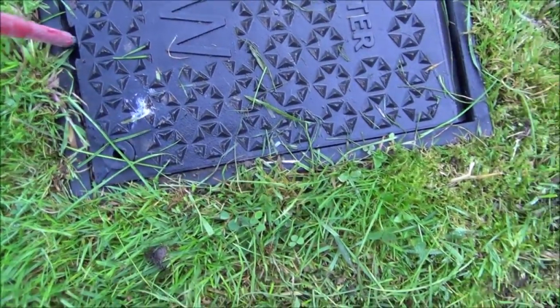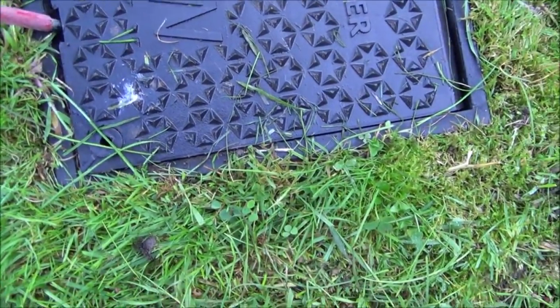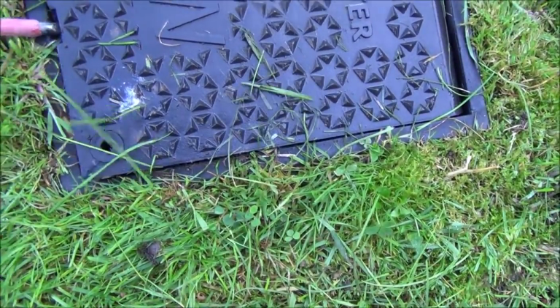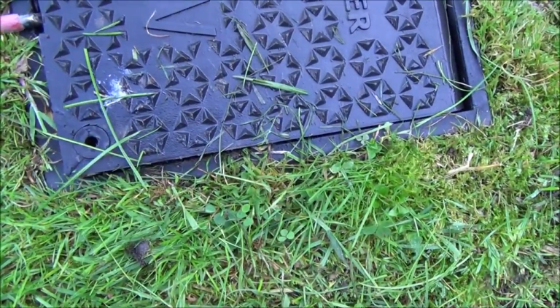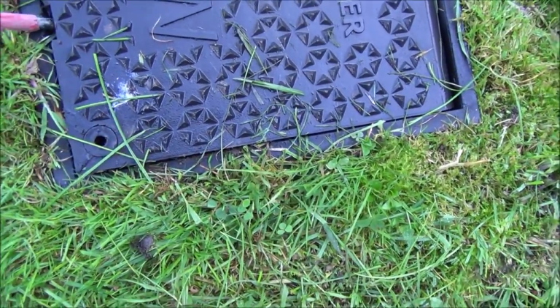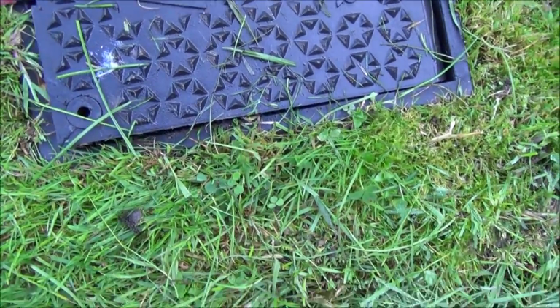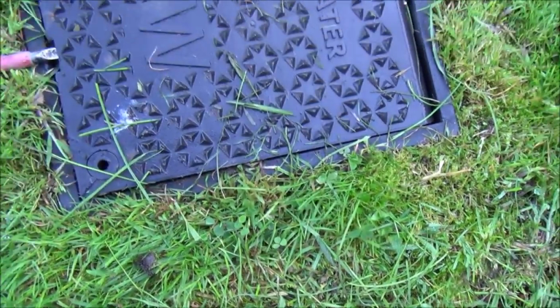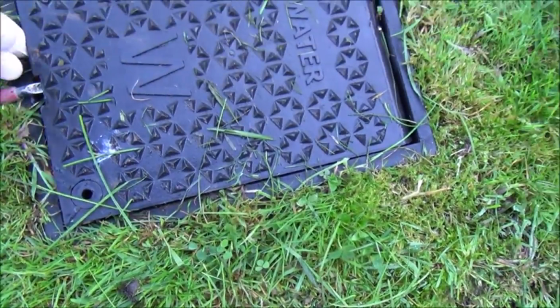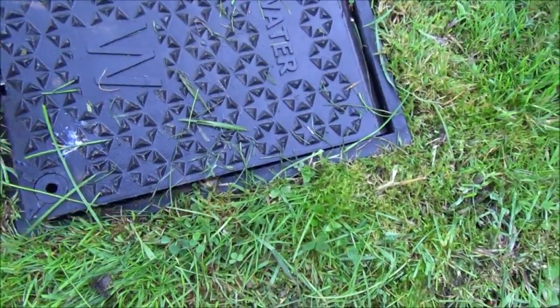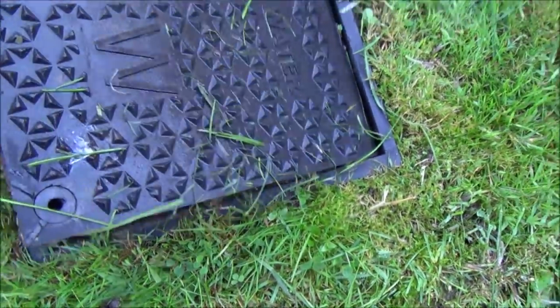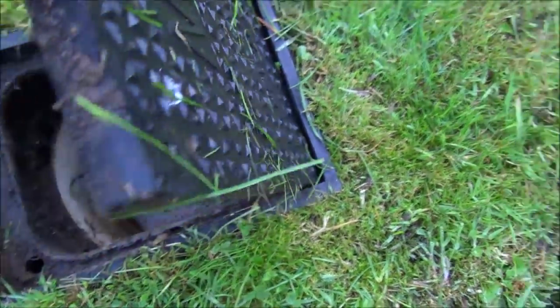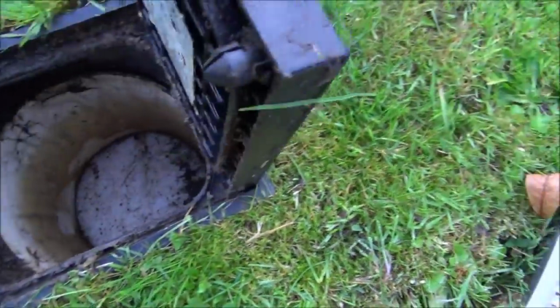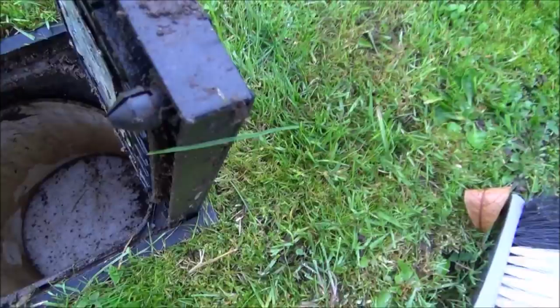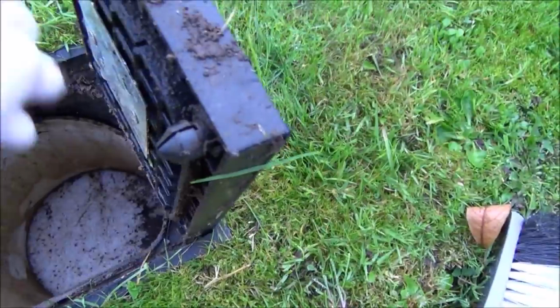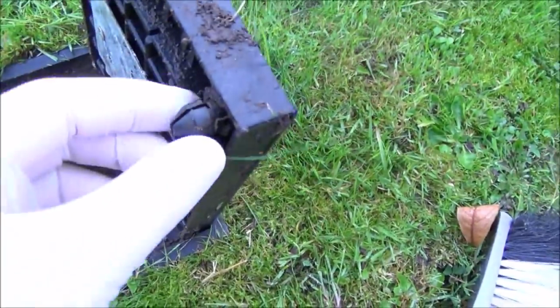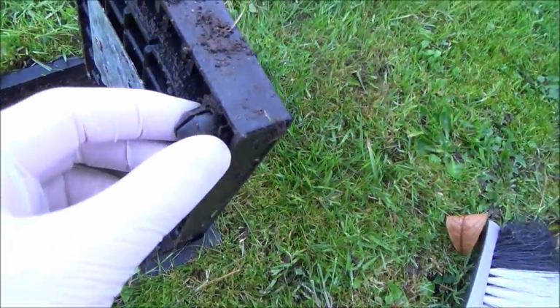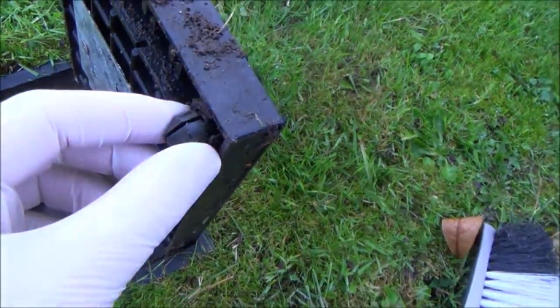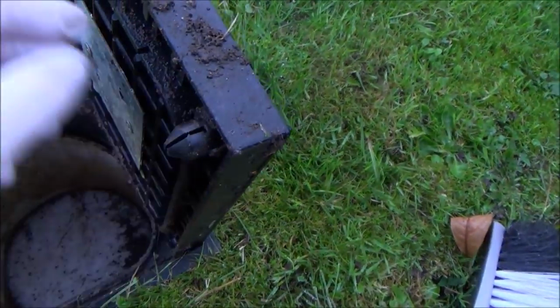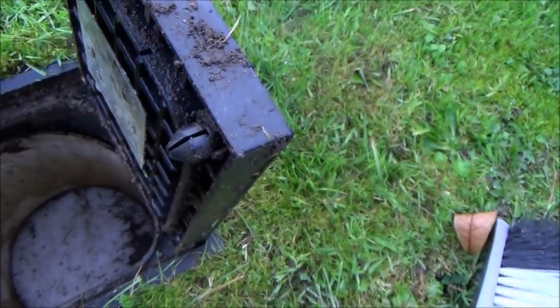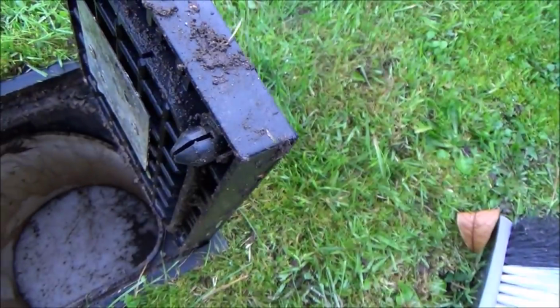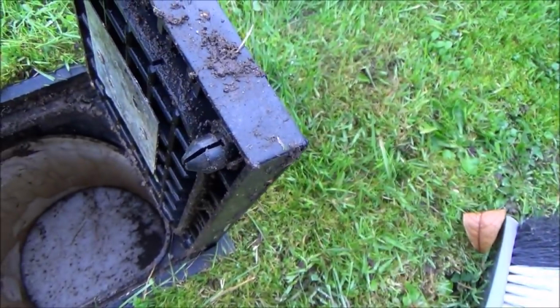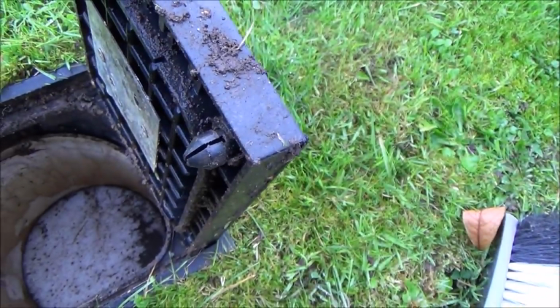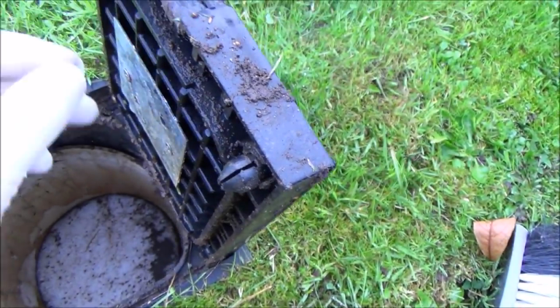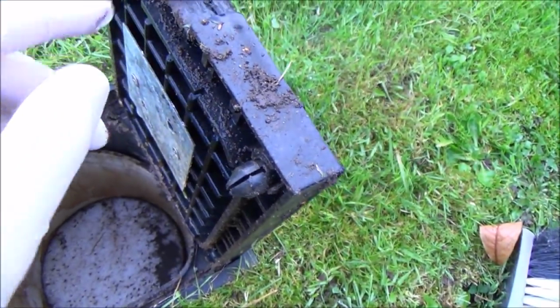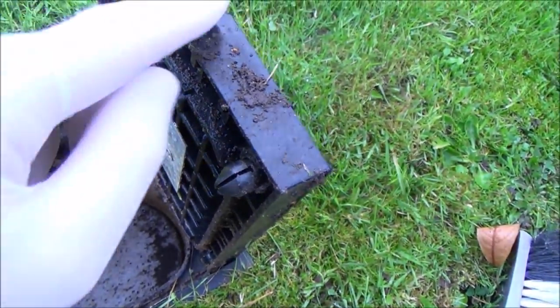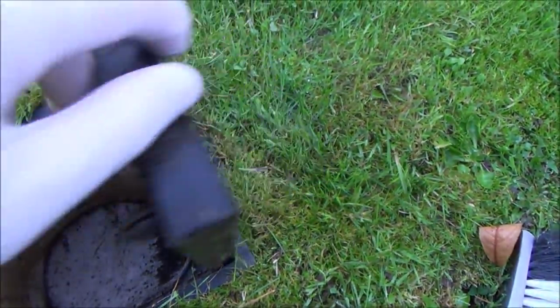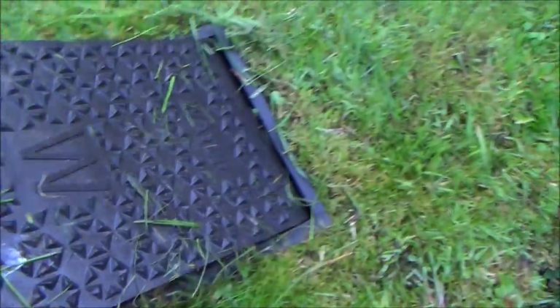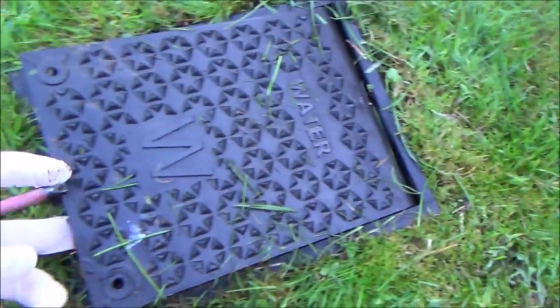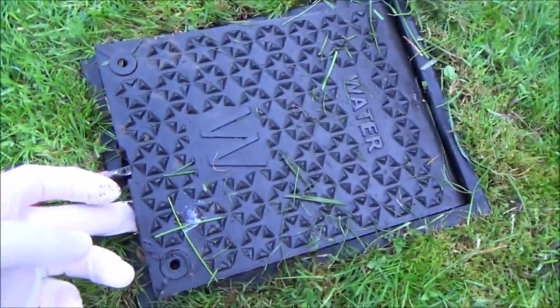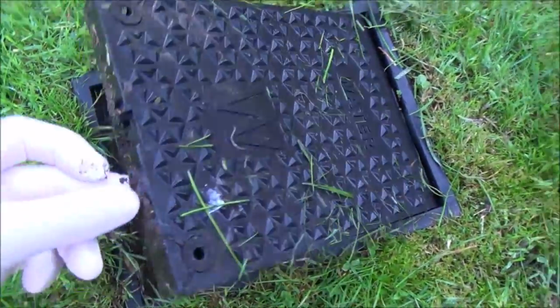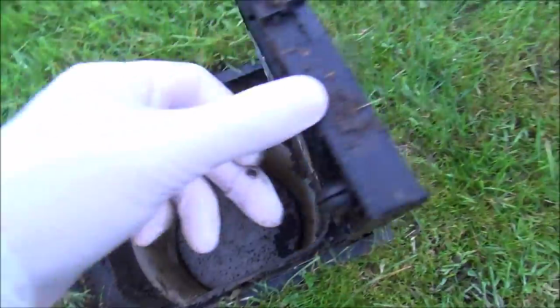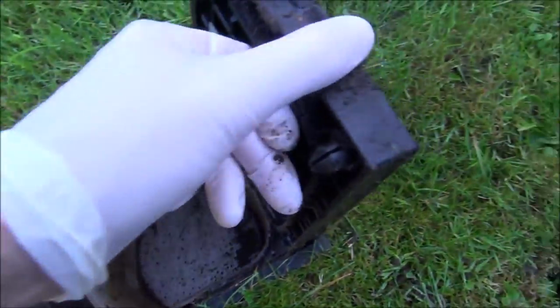Now it feels like you're going to break it but it is actually okay, because you've just got these things here that clip into place and it just works by pressure, so you just need to lever it open.